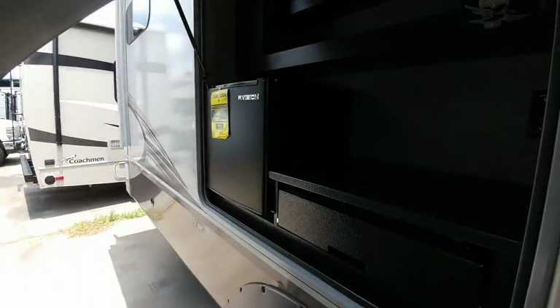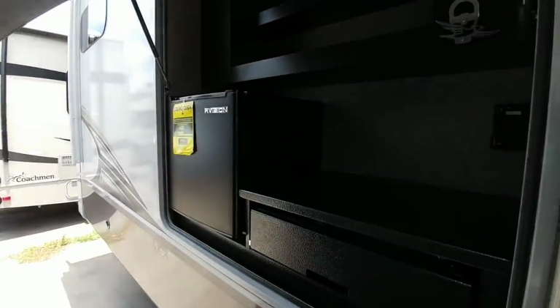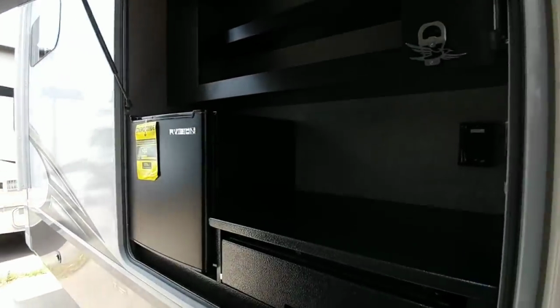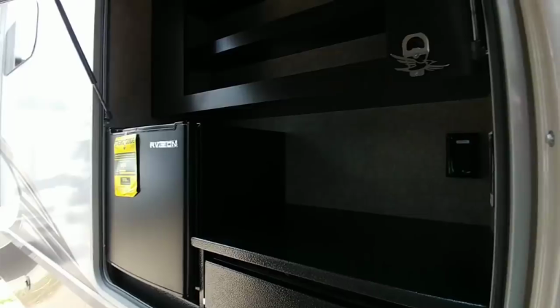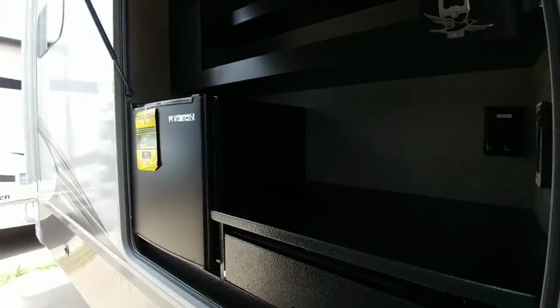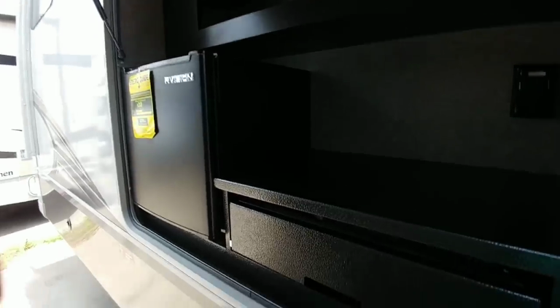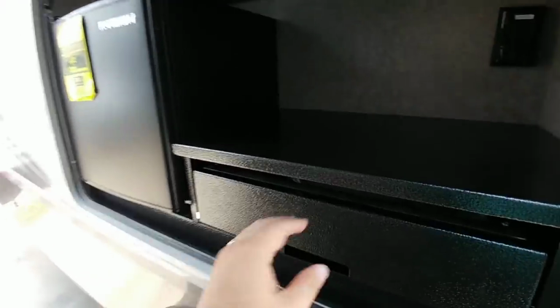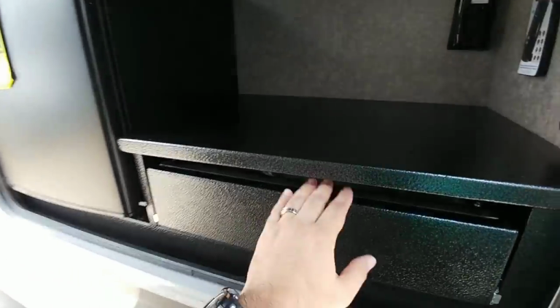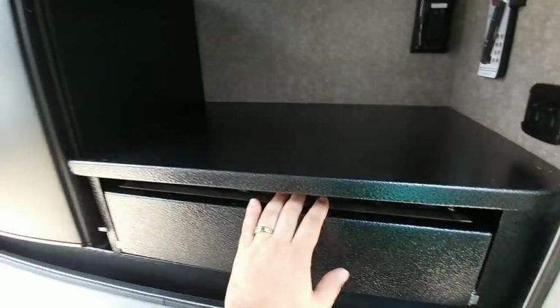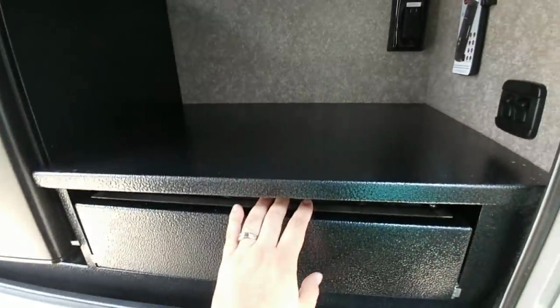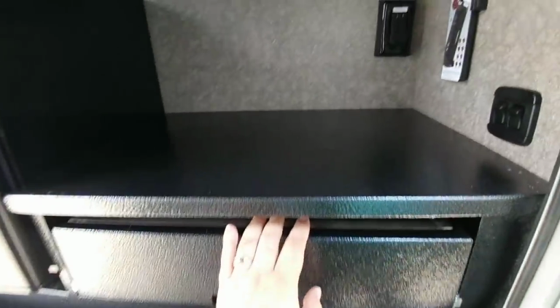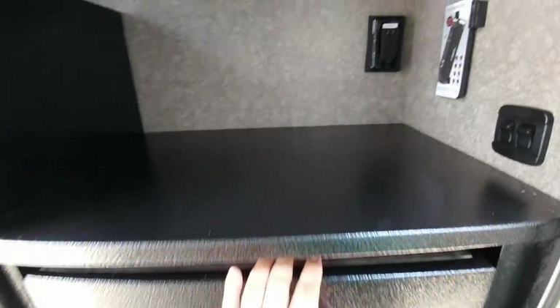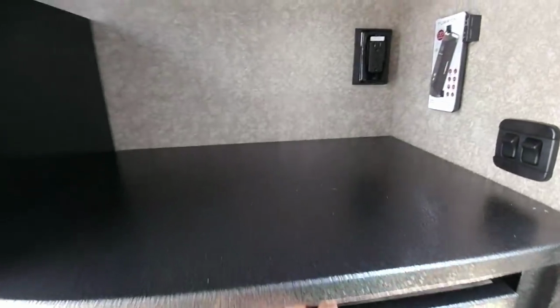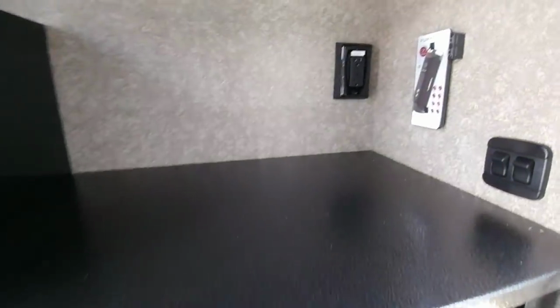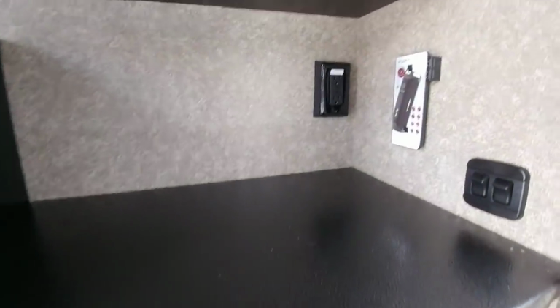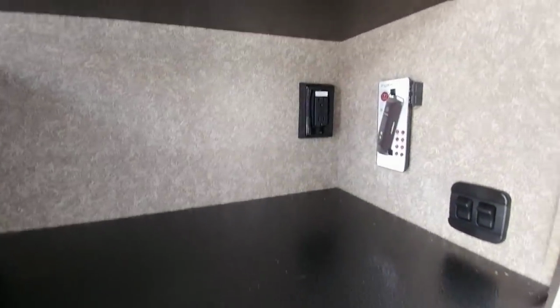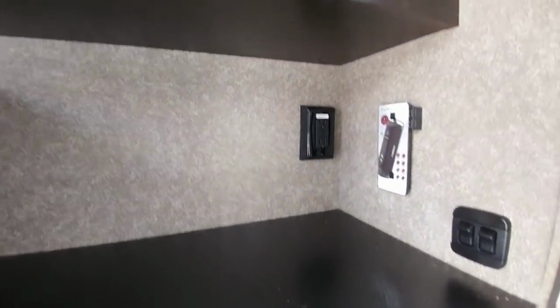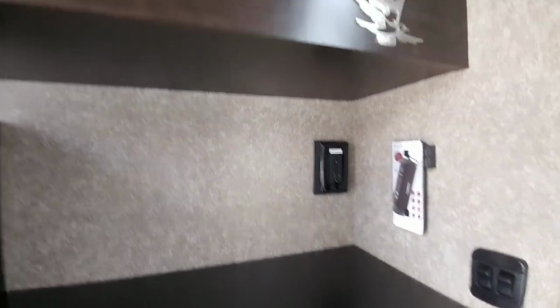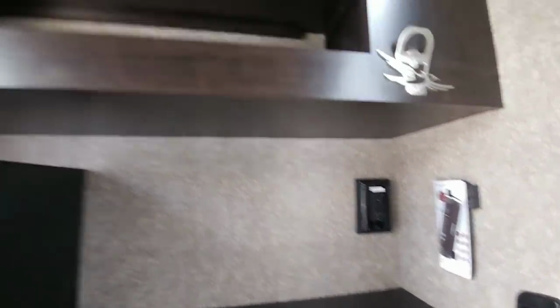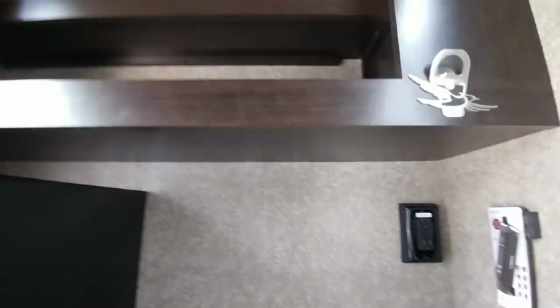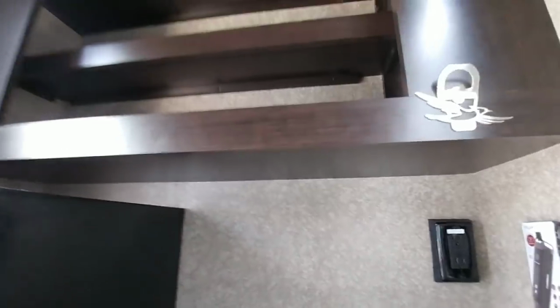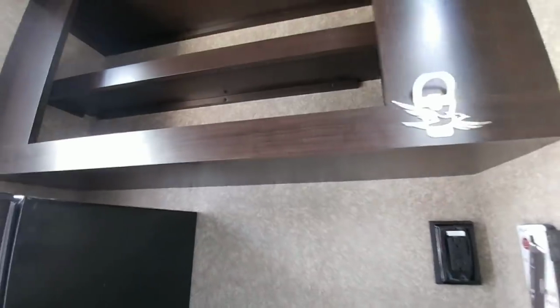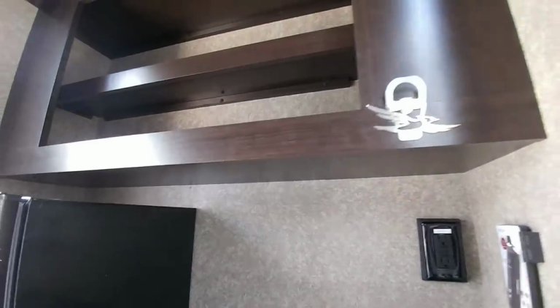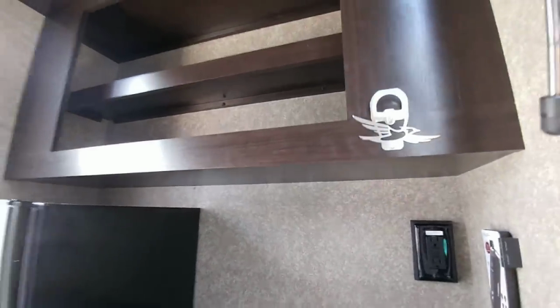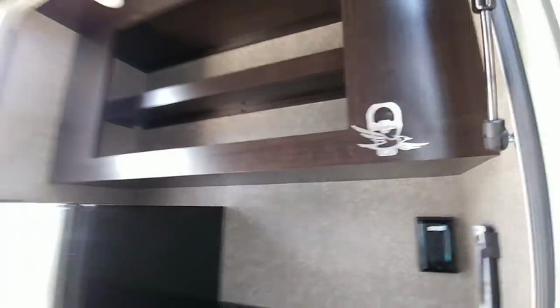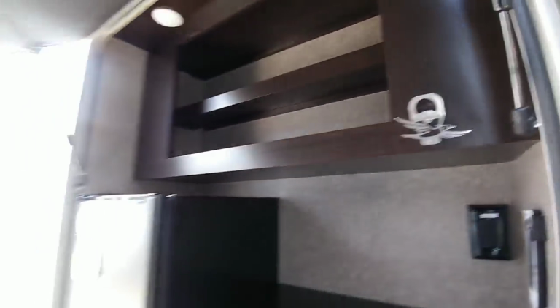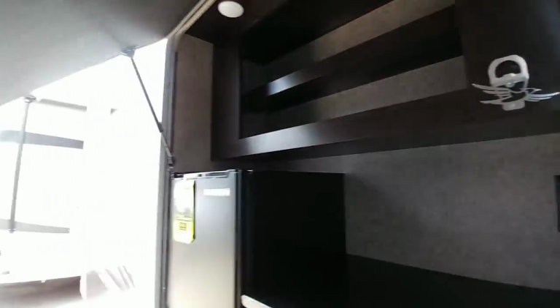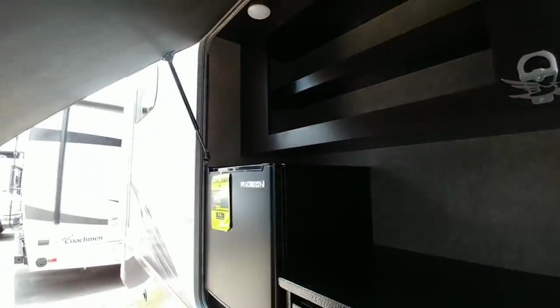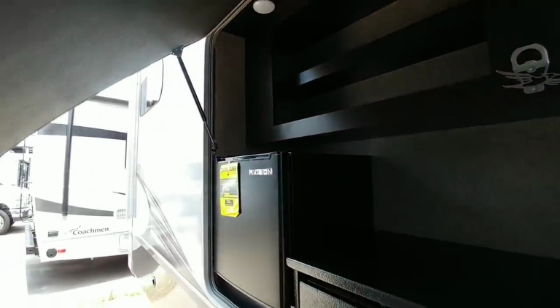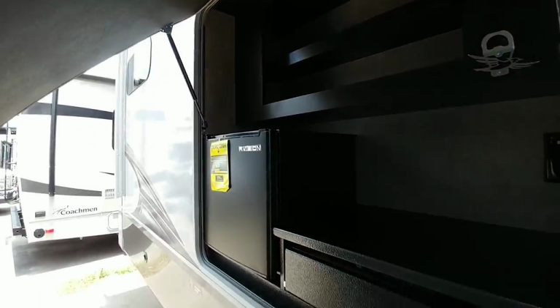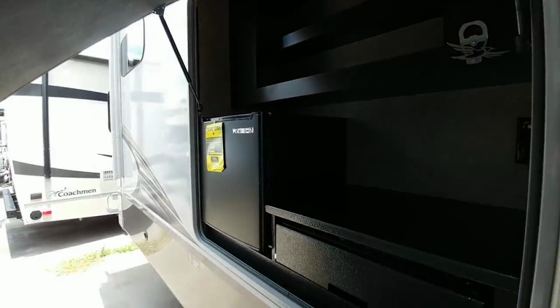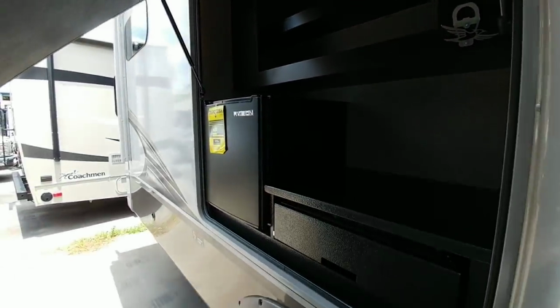Over here you're going to have your outside kitchen area with a cooktop, a bottle opener, and a microfridge.